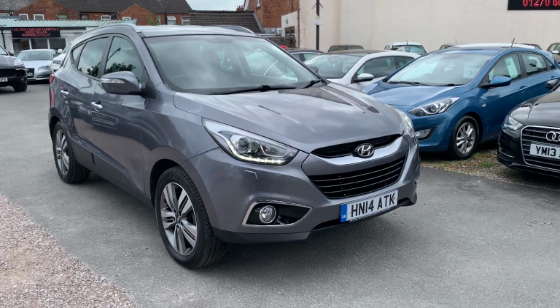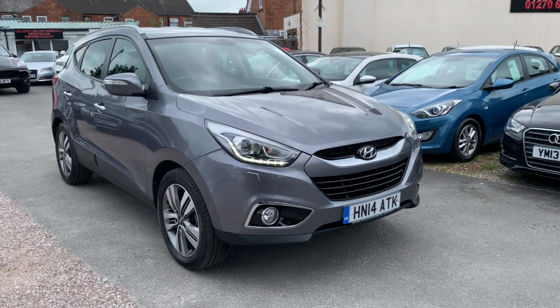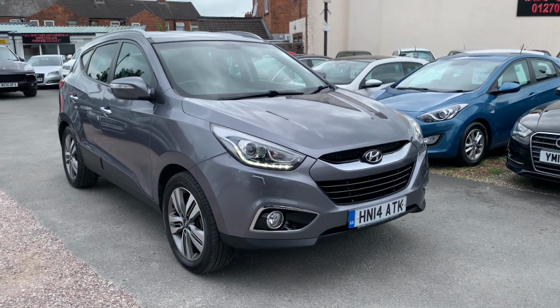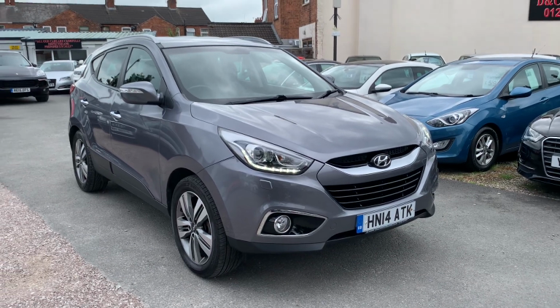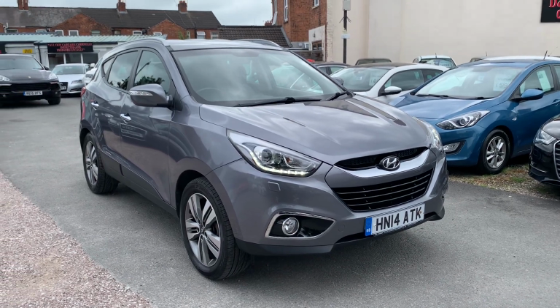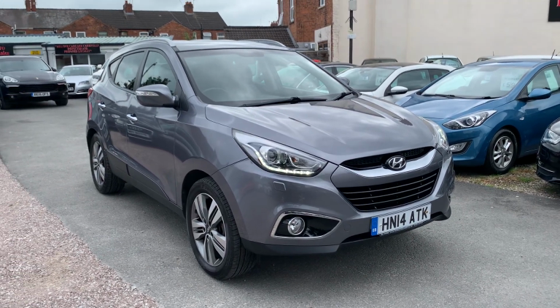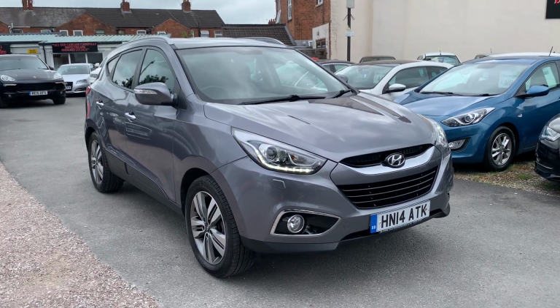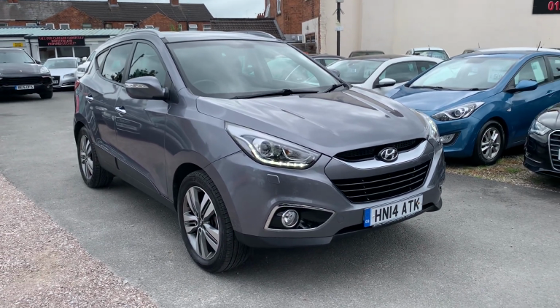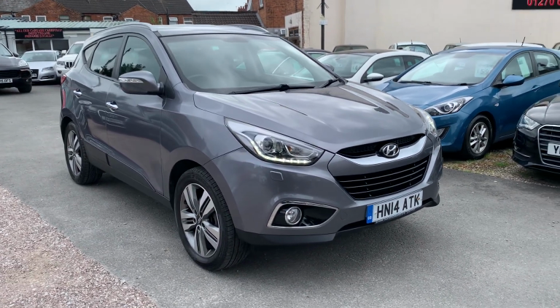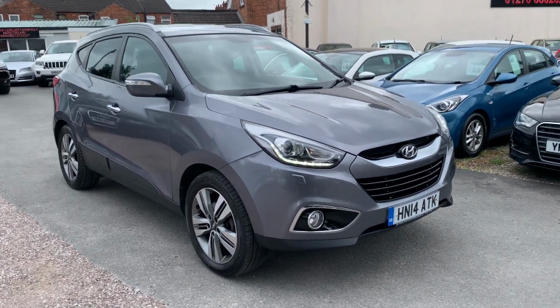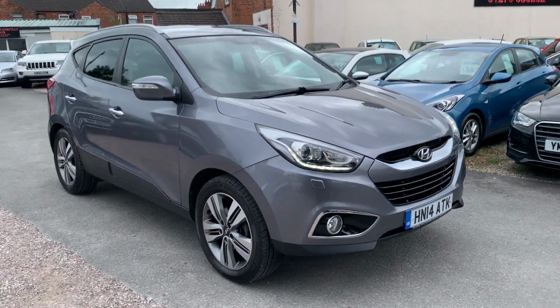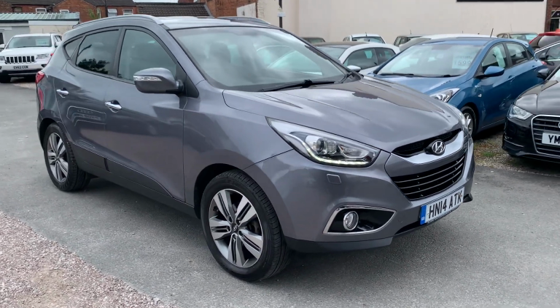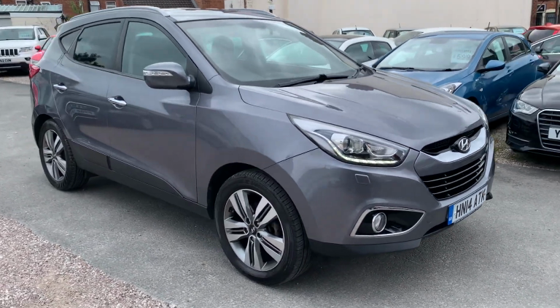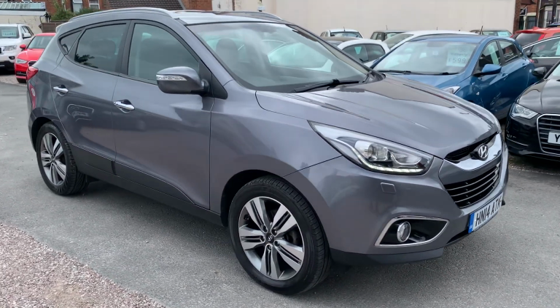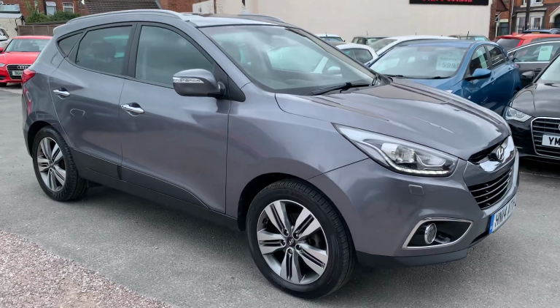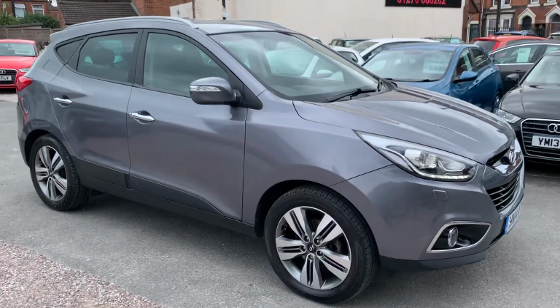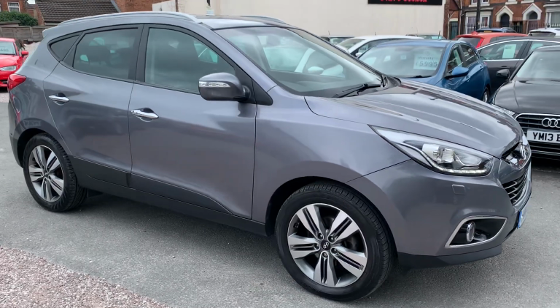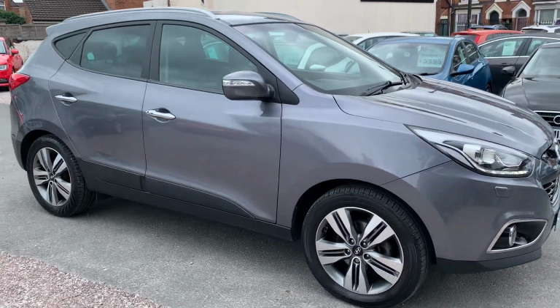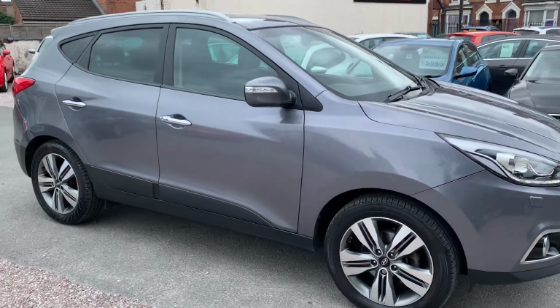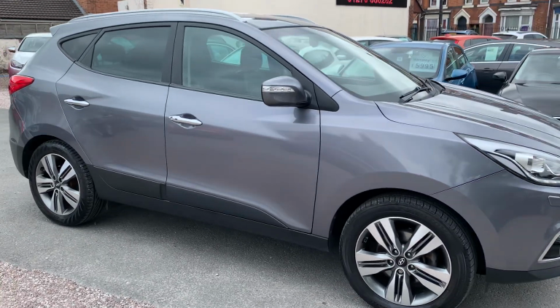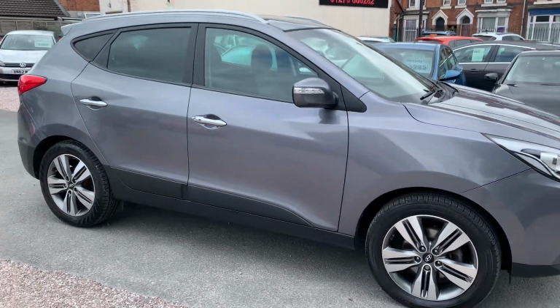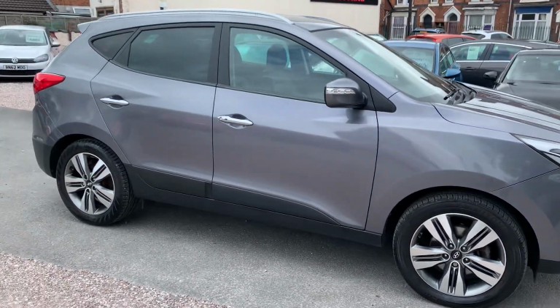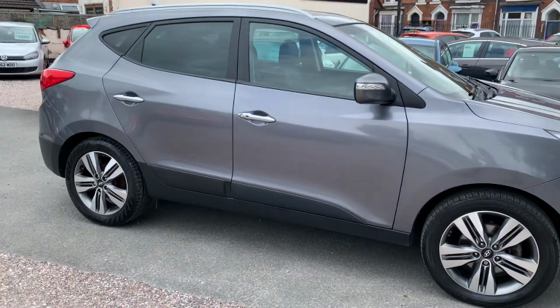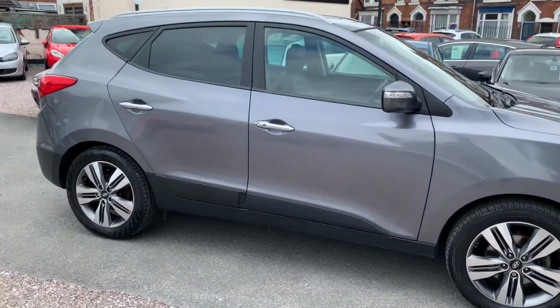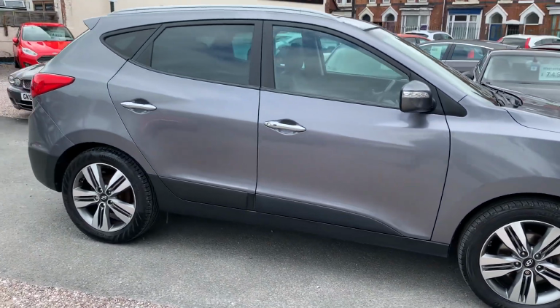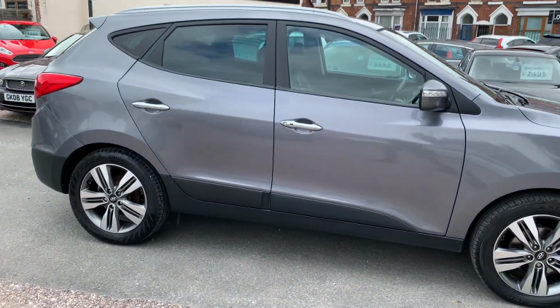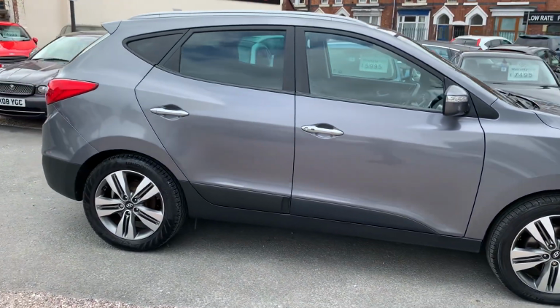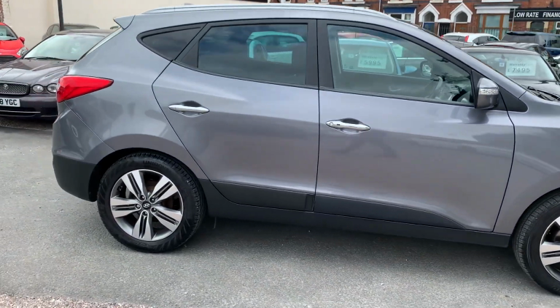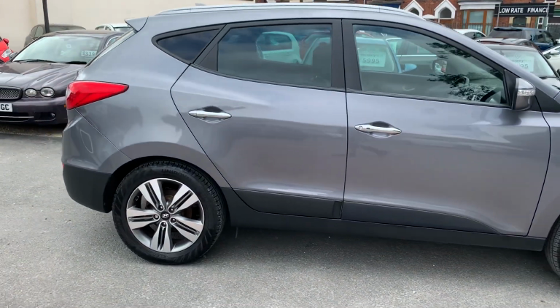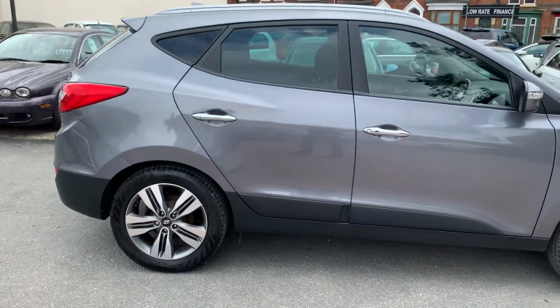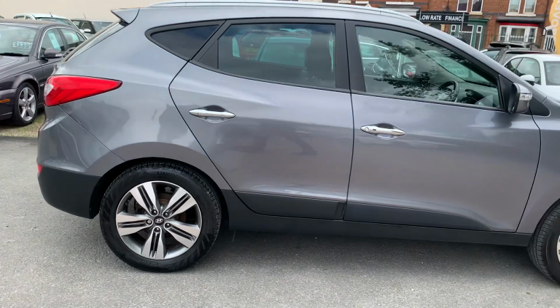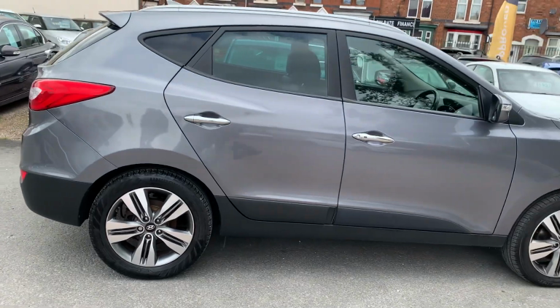Hi, it's Richard from DNC Car Sales in Crewe. I'm just going to do a quick walk-around video of our IX35. I've got the car running so you can get a bit of a feel for it, and we'll walk around all the bodywork and show you inside.